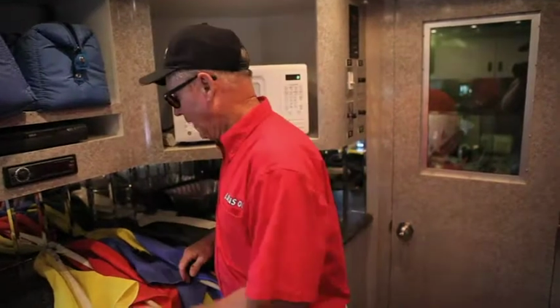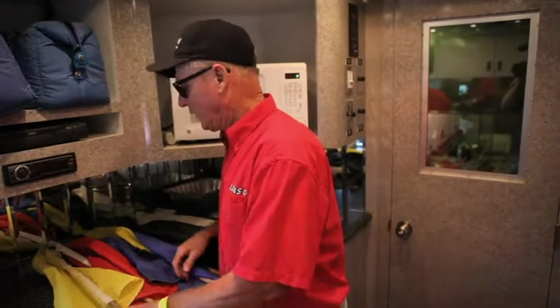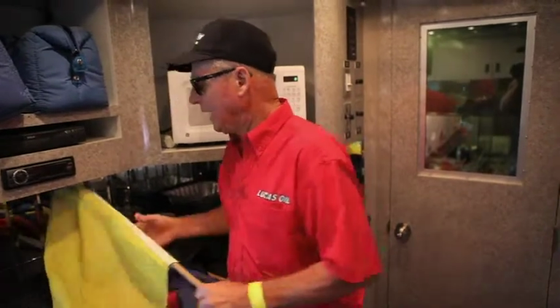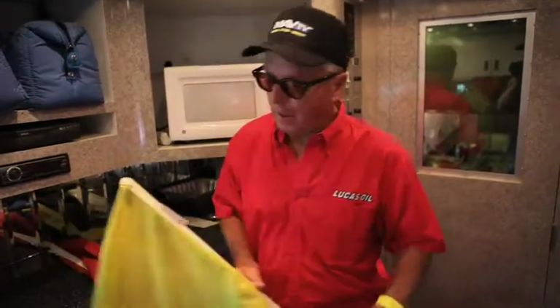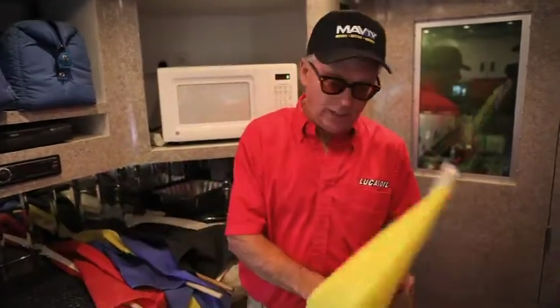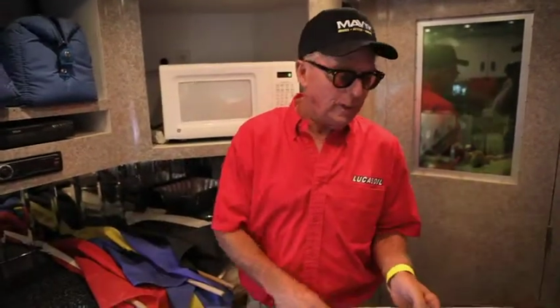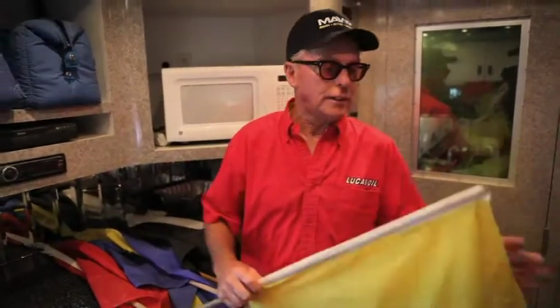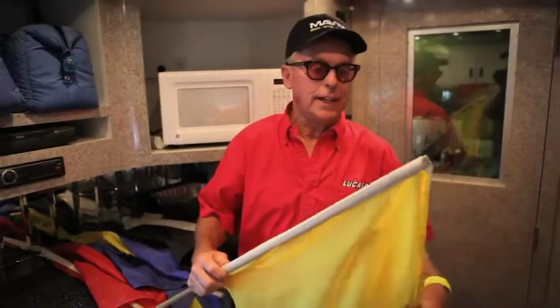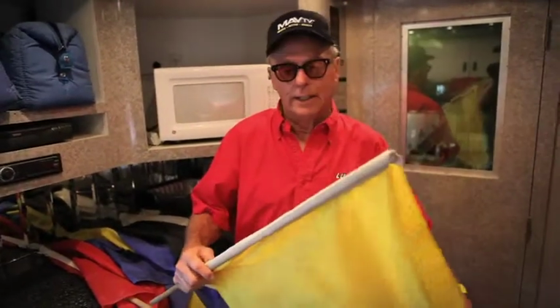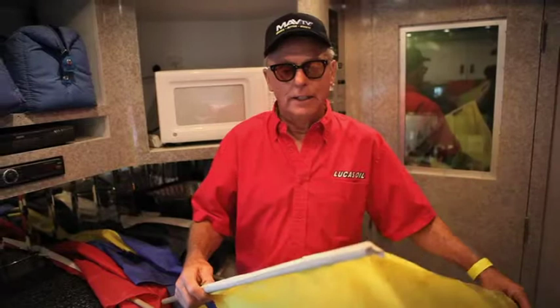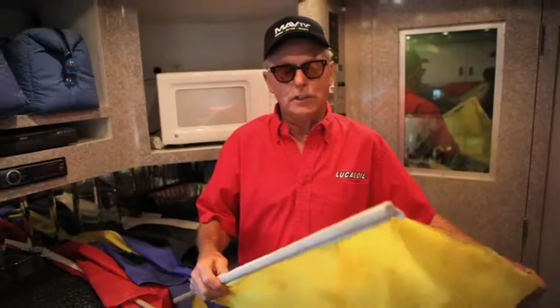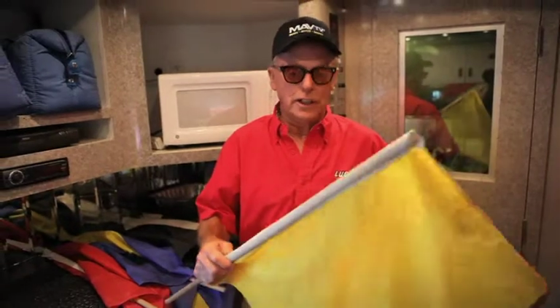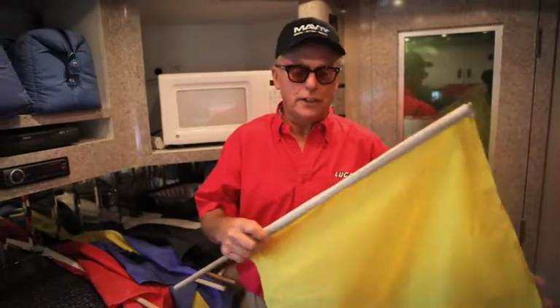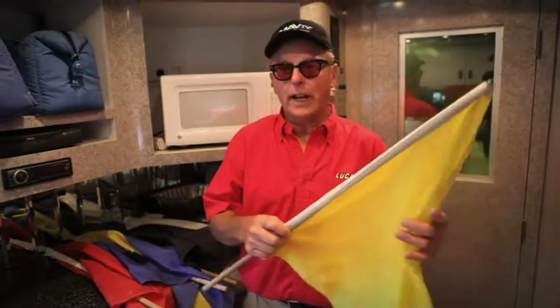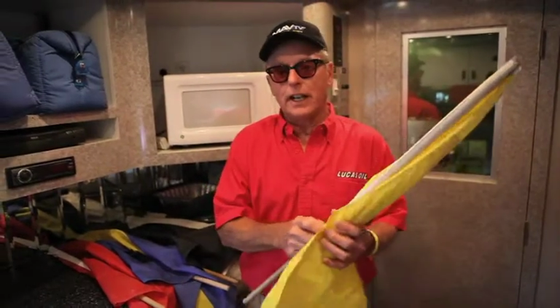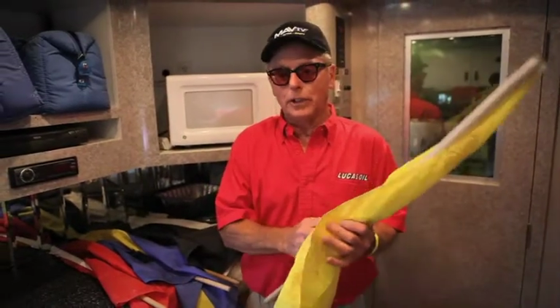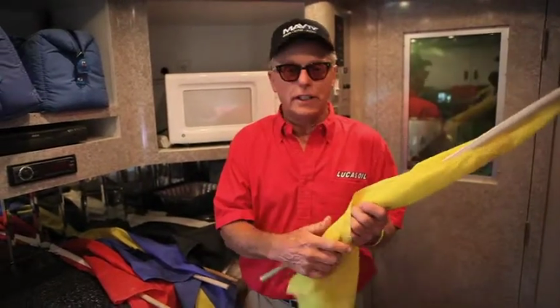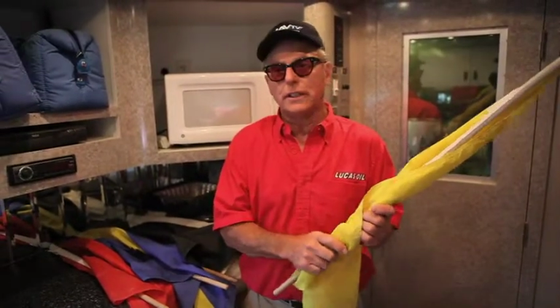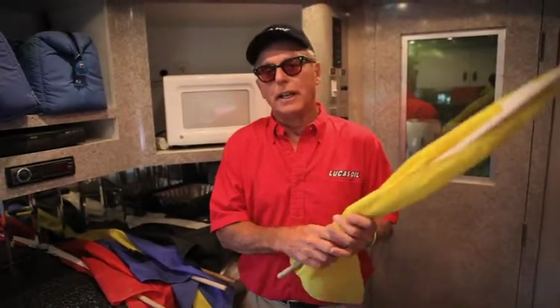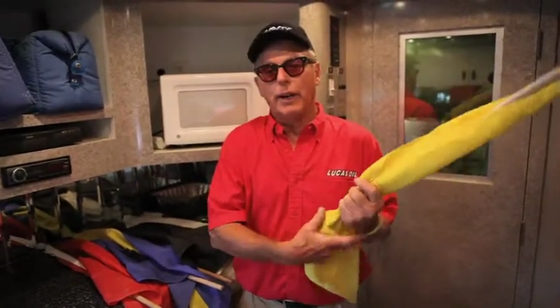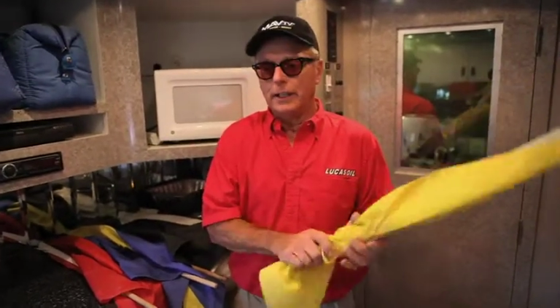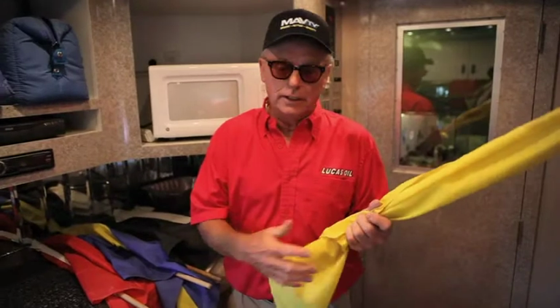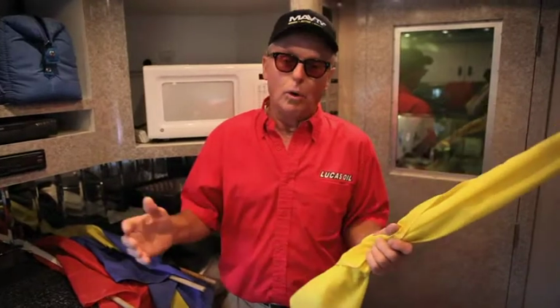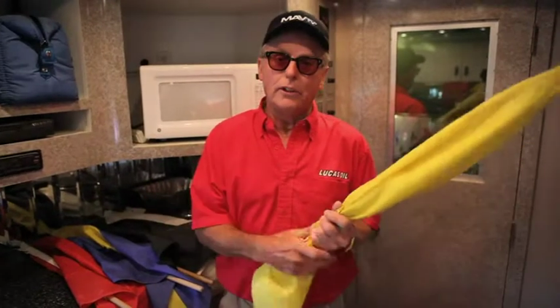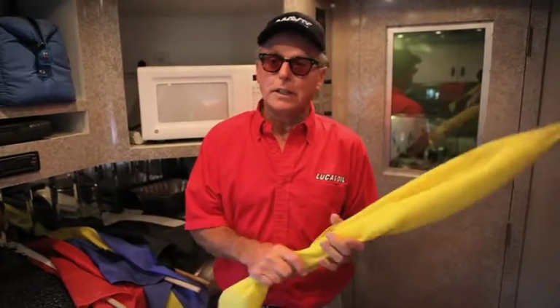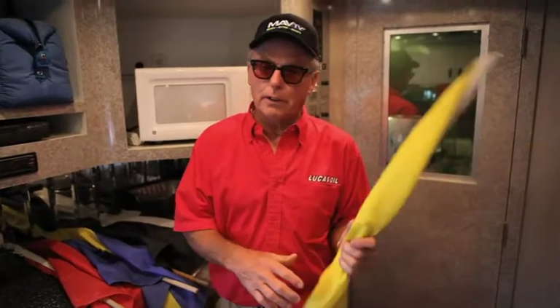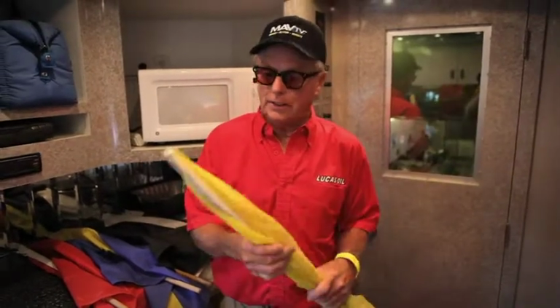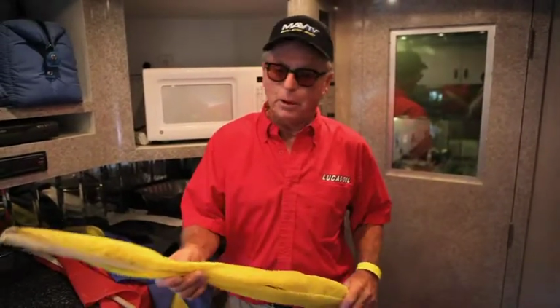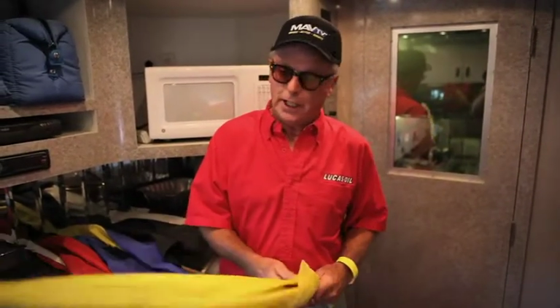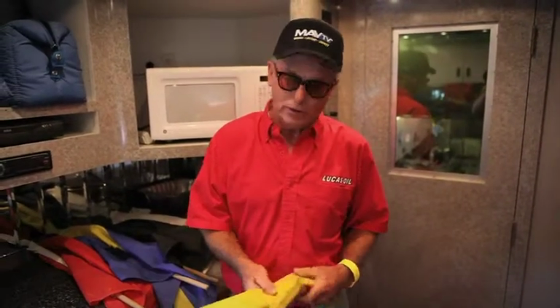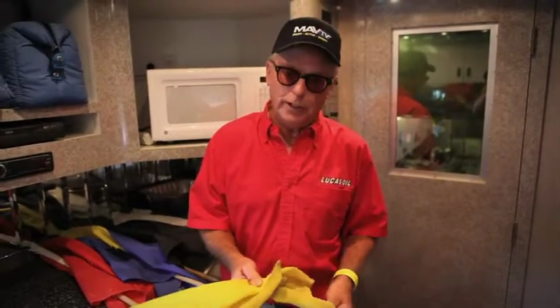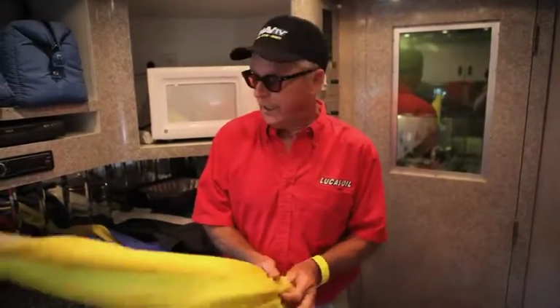The next flag is our caution flag. We use the caution flag usually when there's an incident on the track that's not real serious. We try to warn the other drivers coming around the track that there is a problem in the corners, right away, or wherever it is.